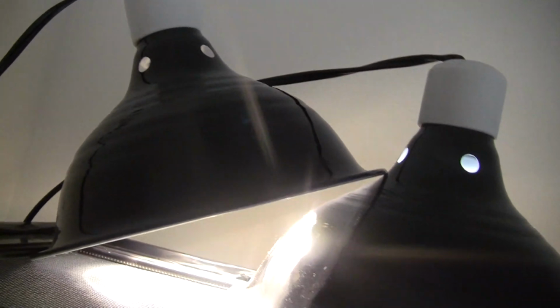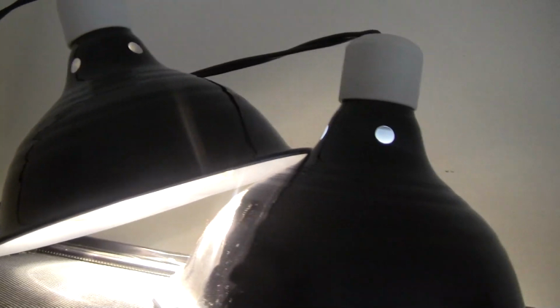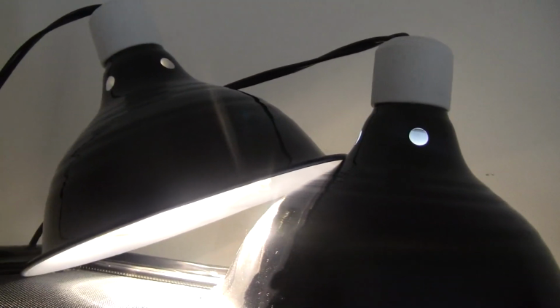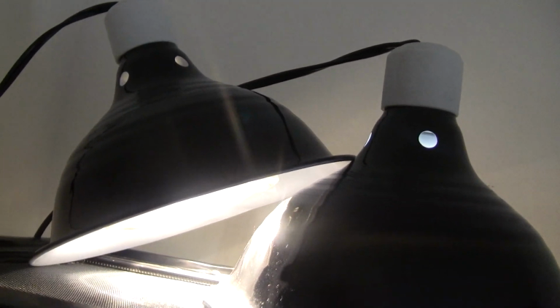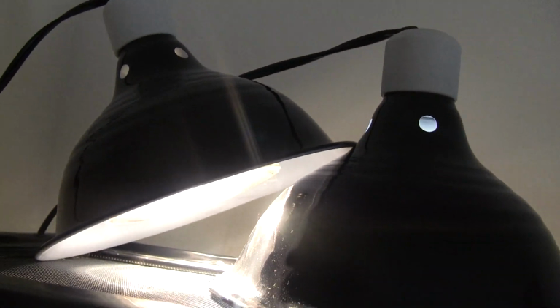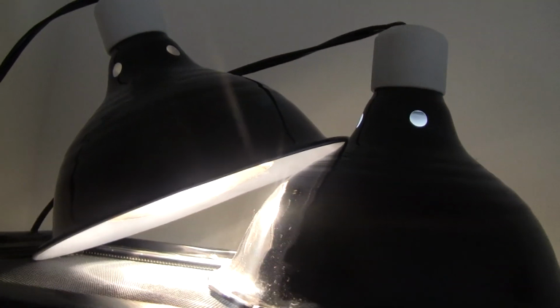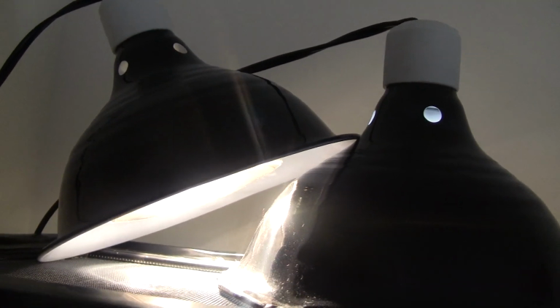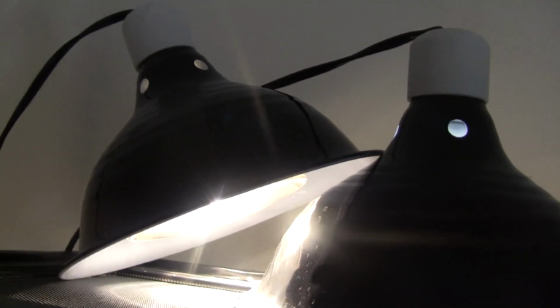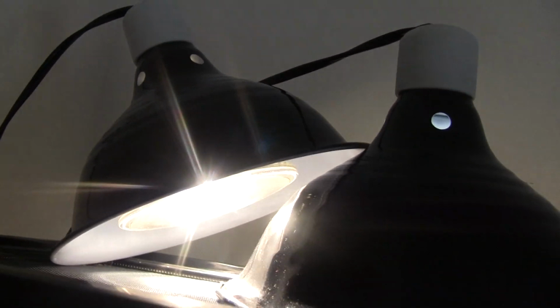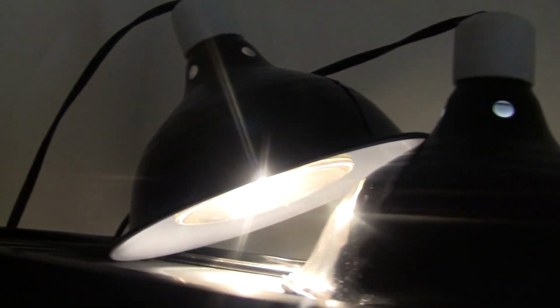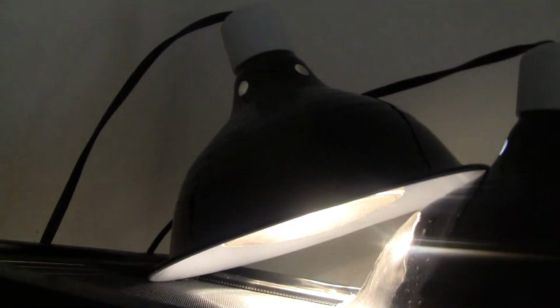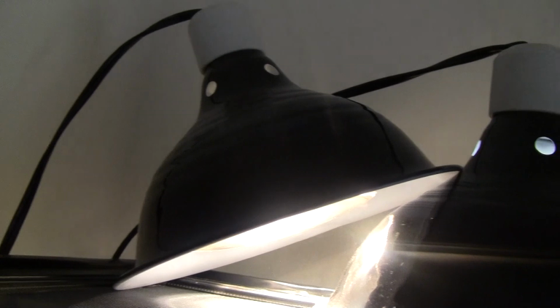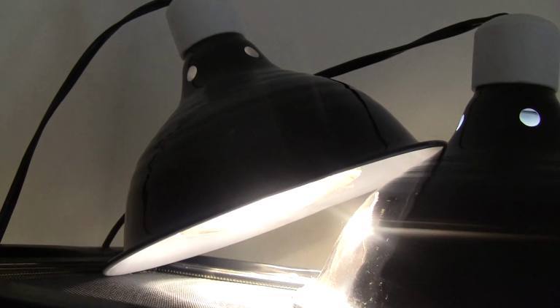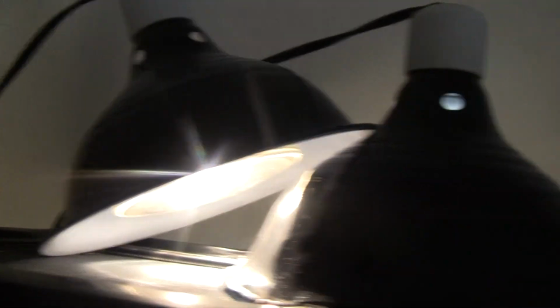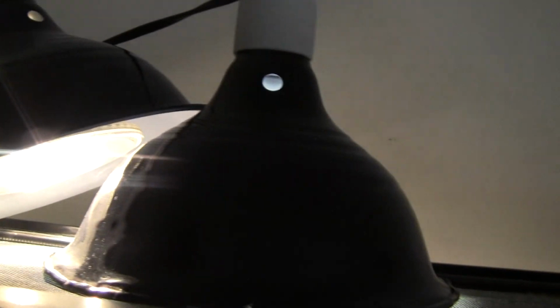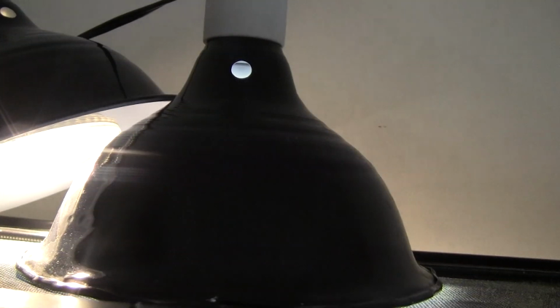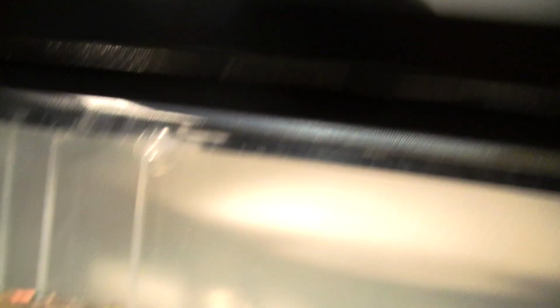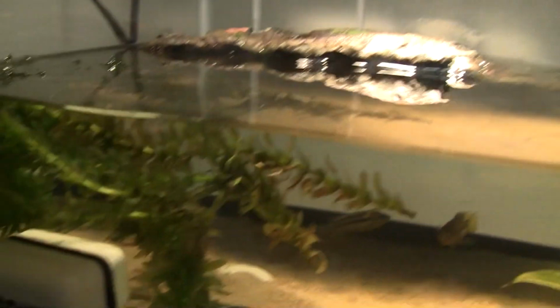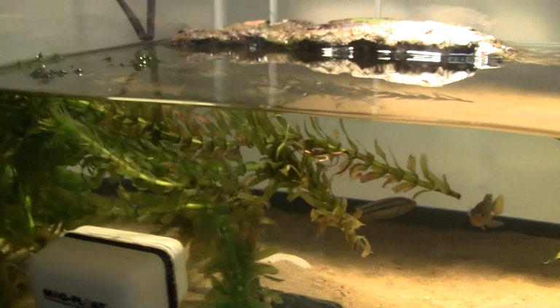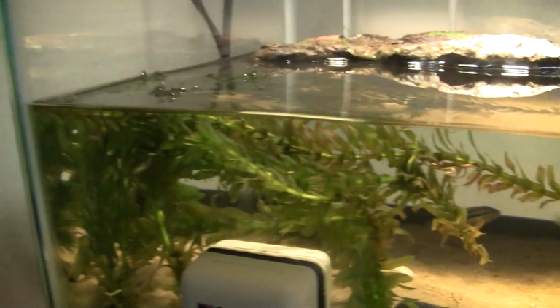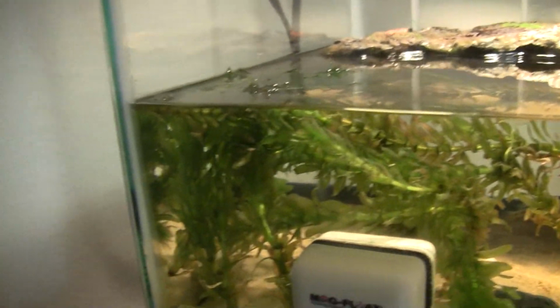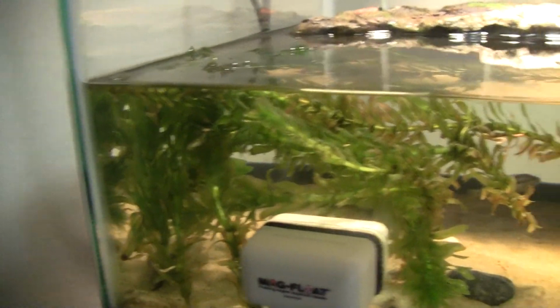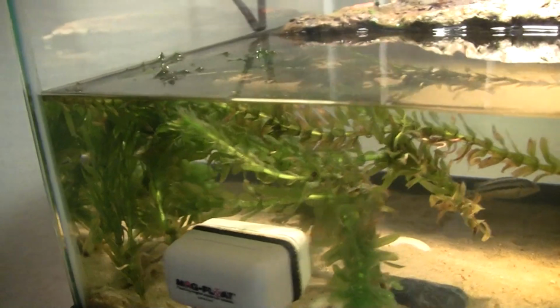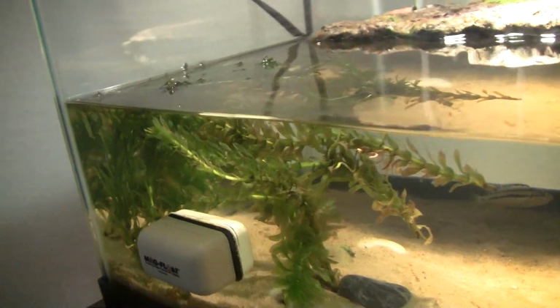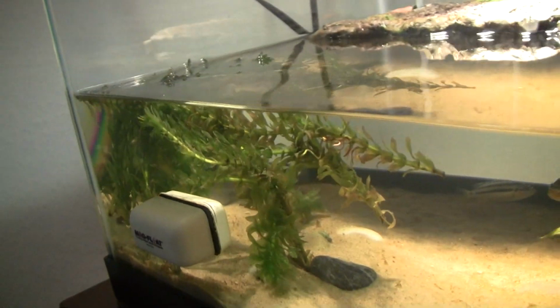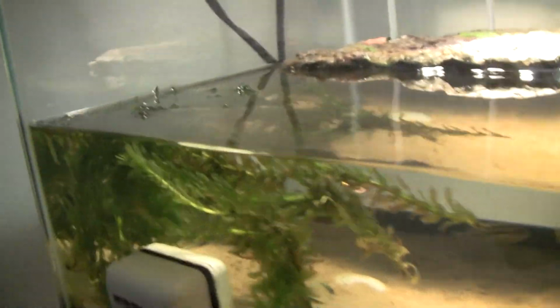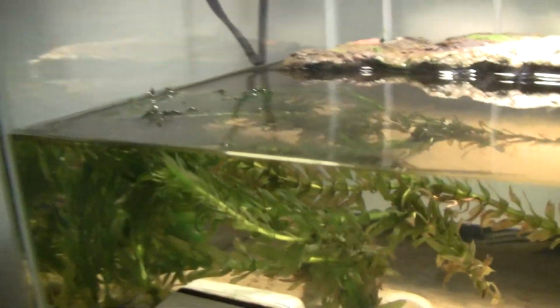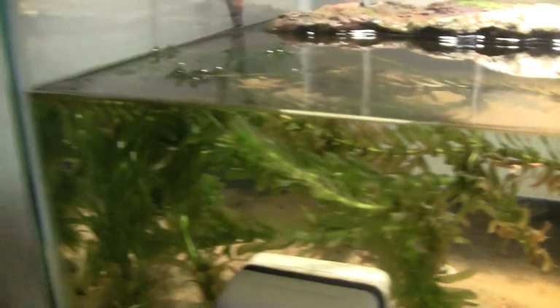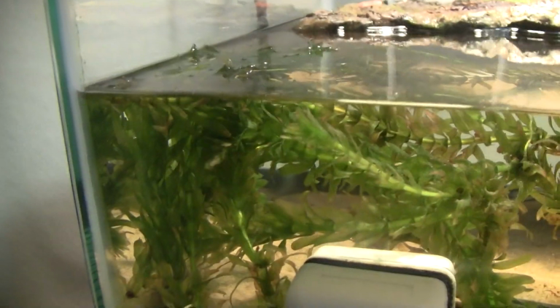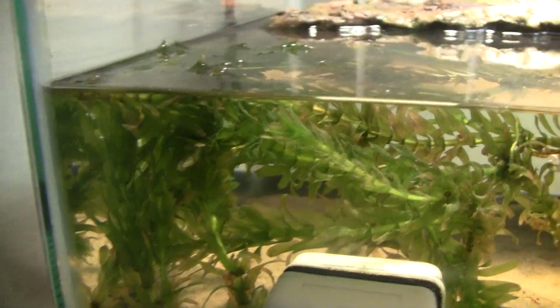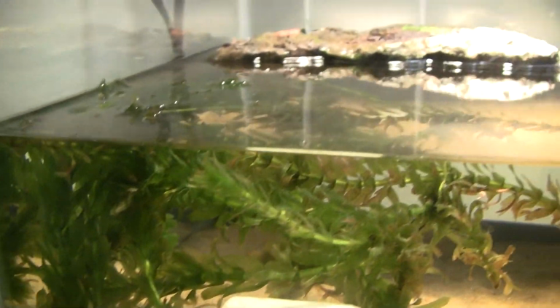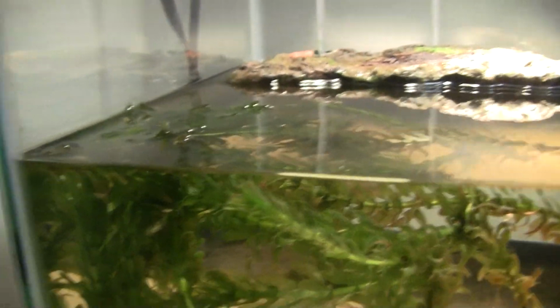I had the regular UV lamps, but mine shattered because of the humidity. And this is the UVB.